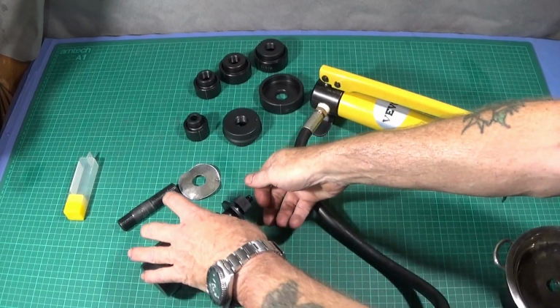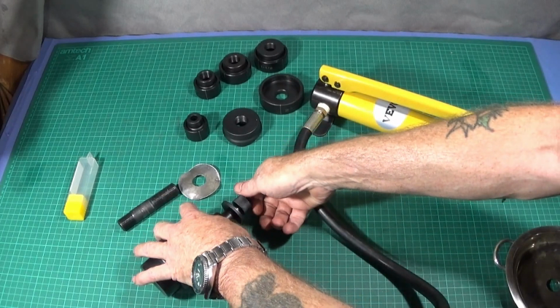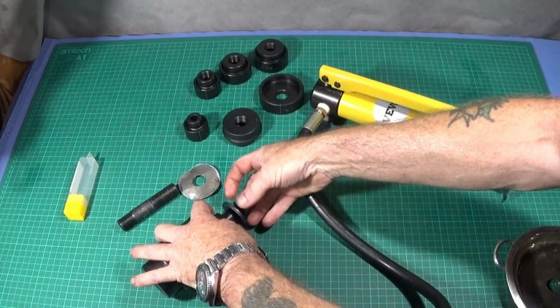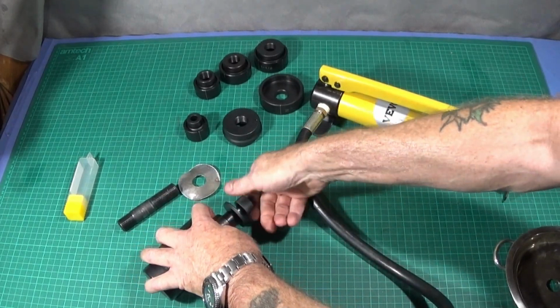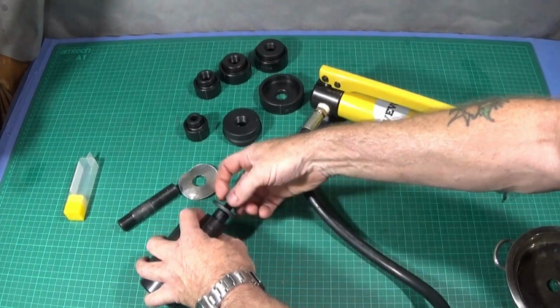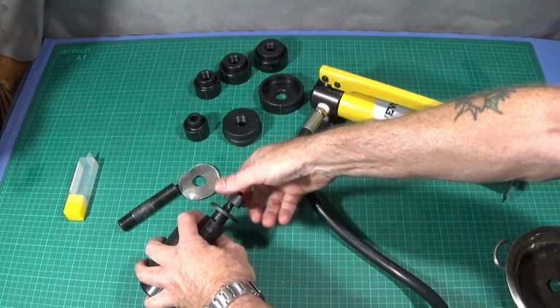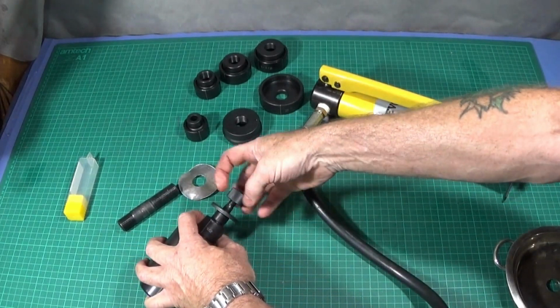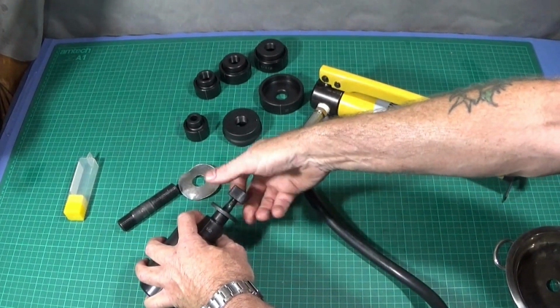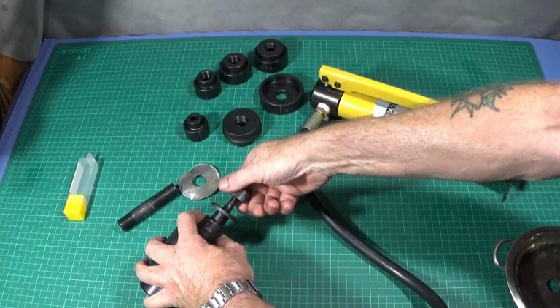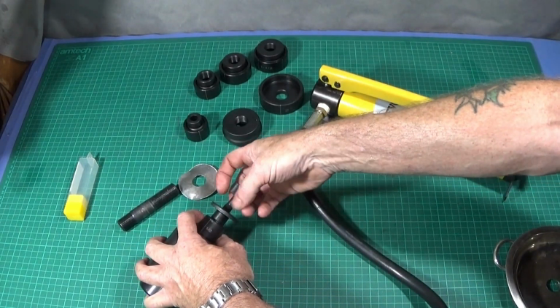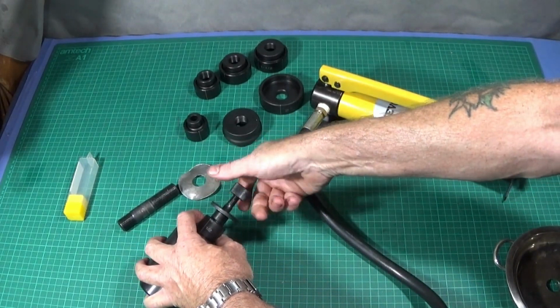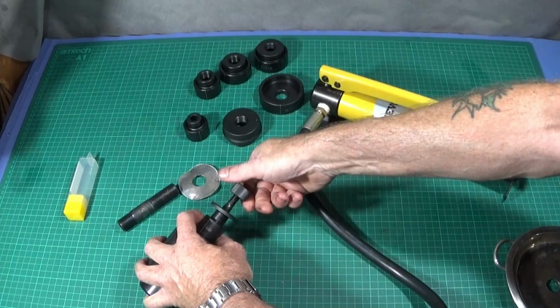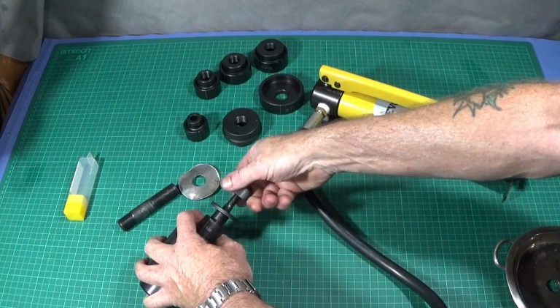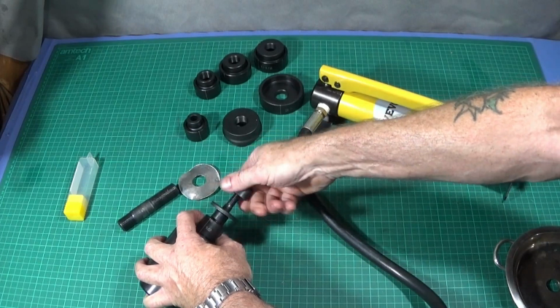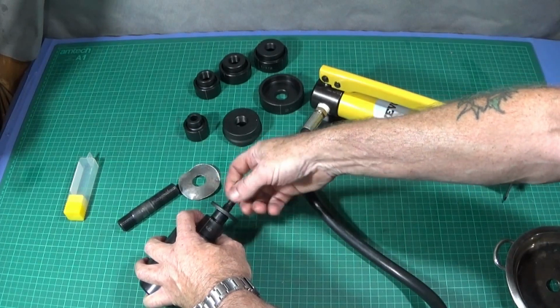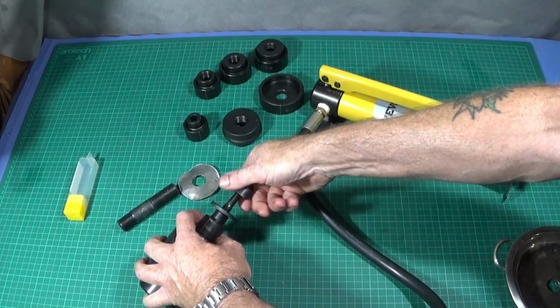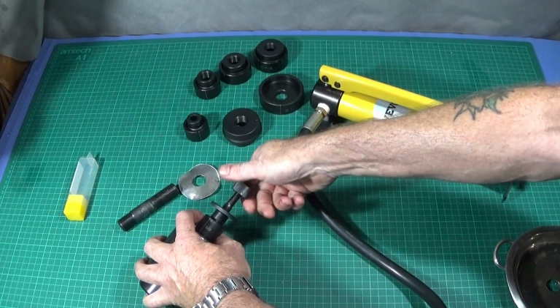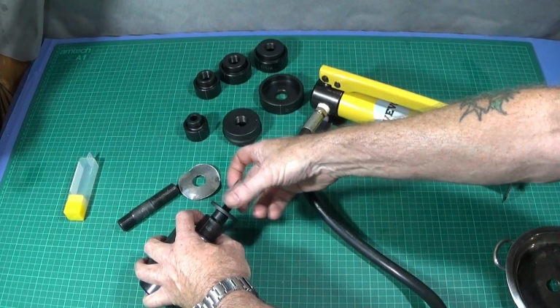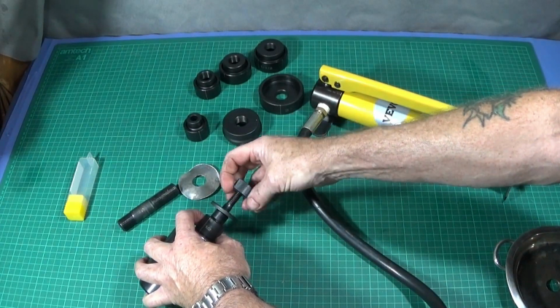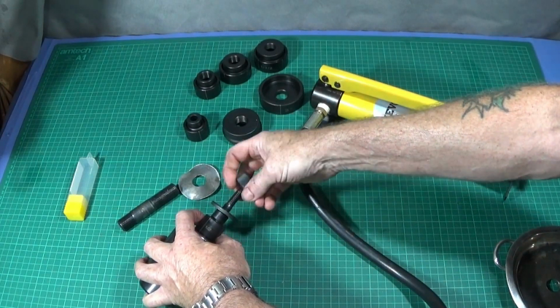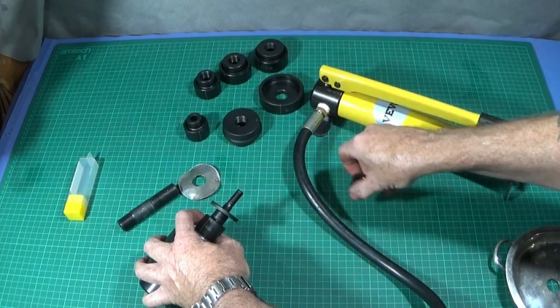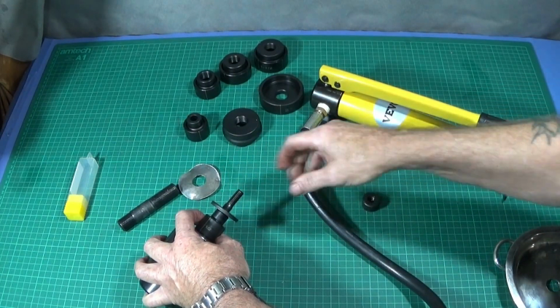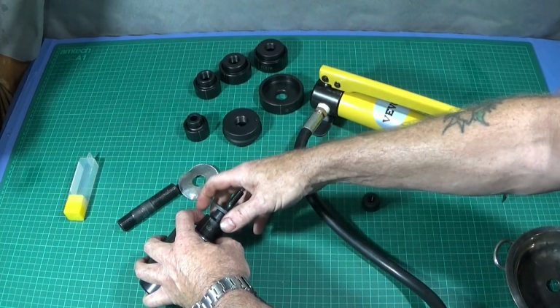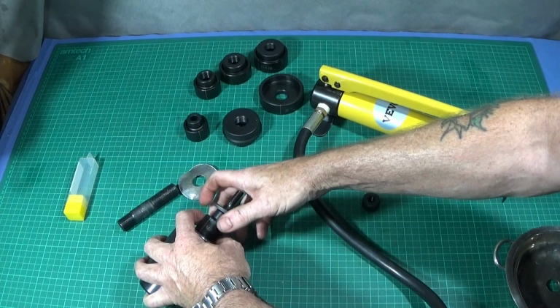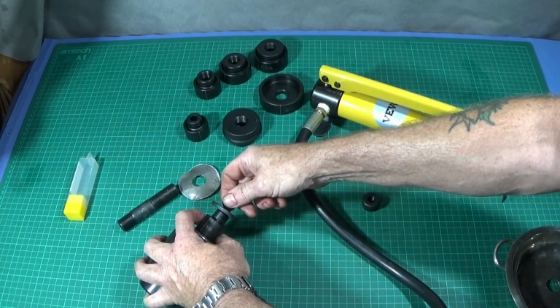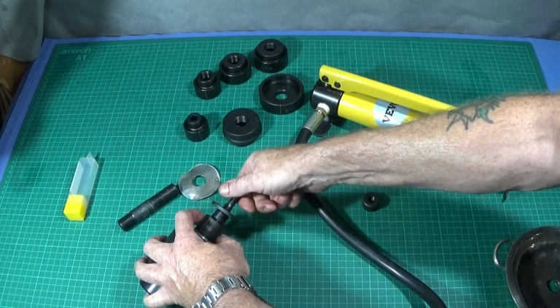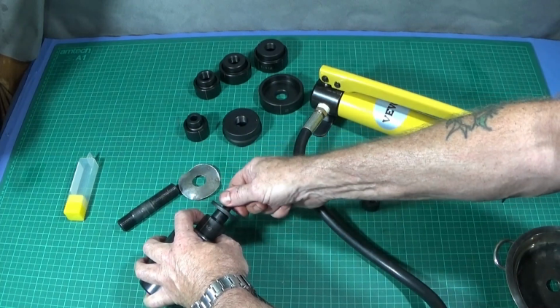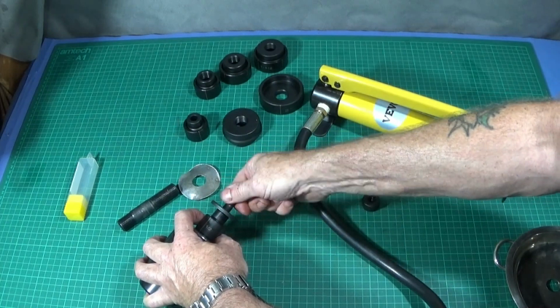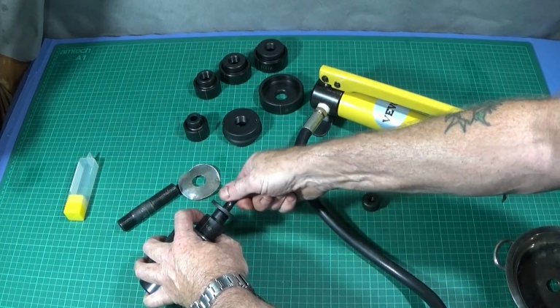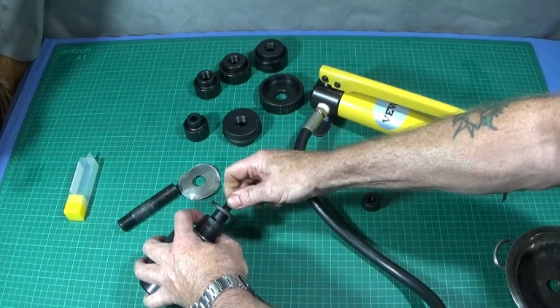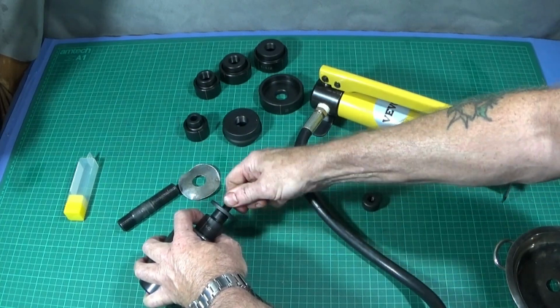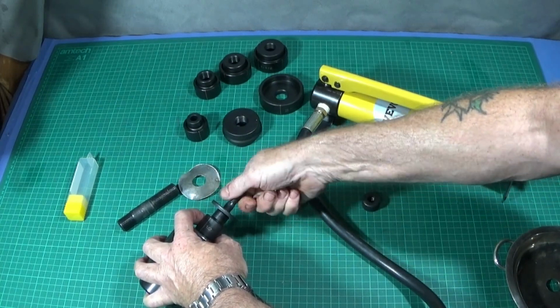So as you've seen there, it's all dead easy to use, very straightforward. You can also make up your own dies and cutters if you have a lathe or whatever.